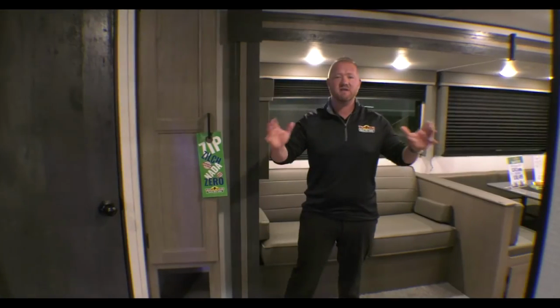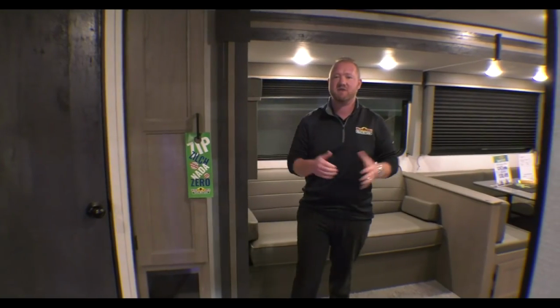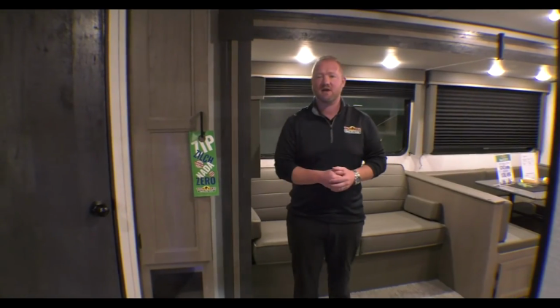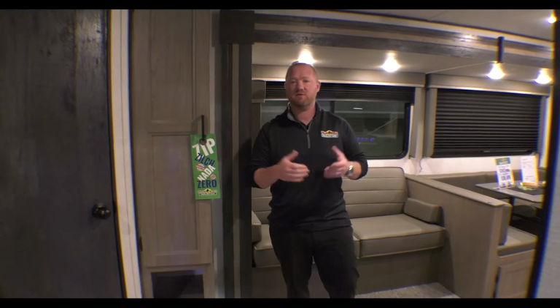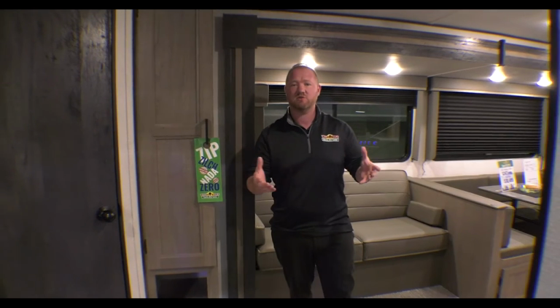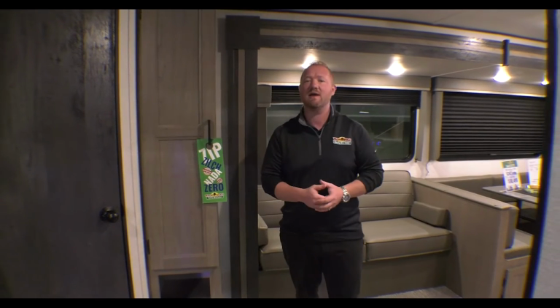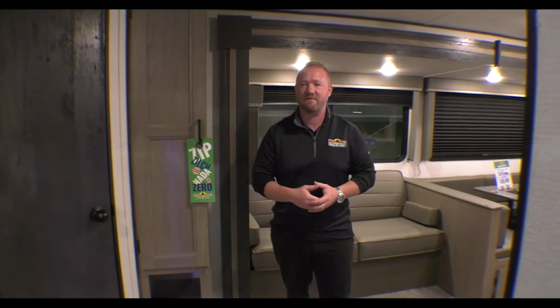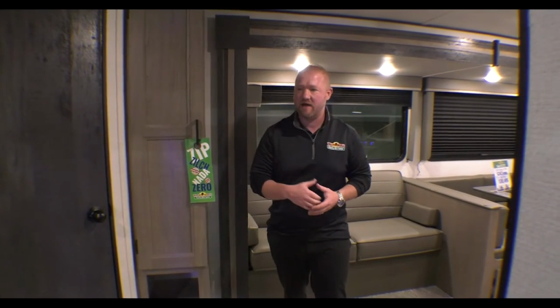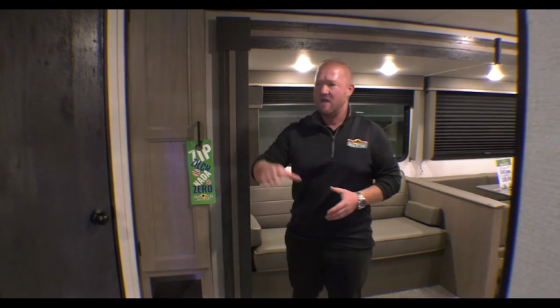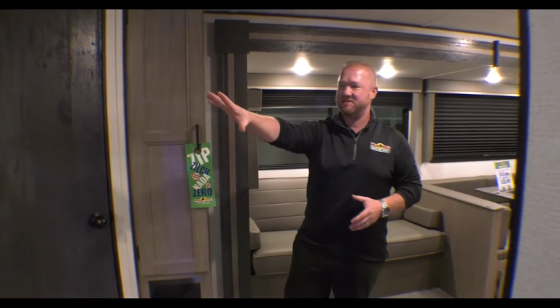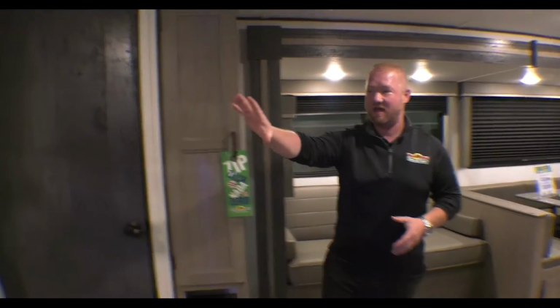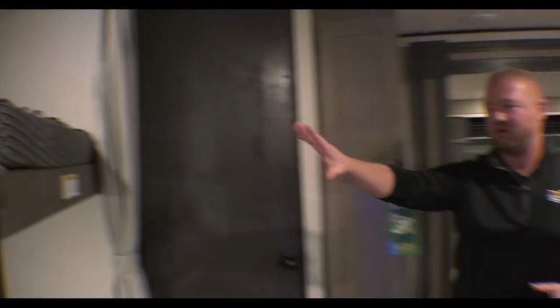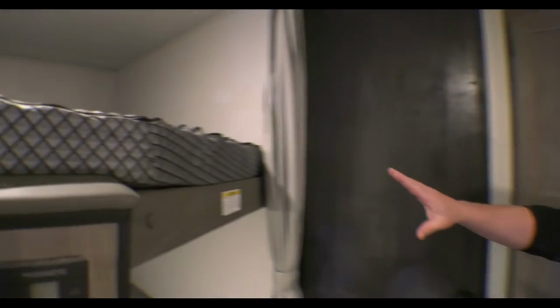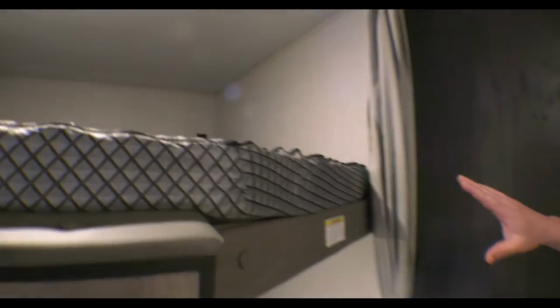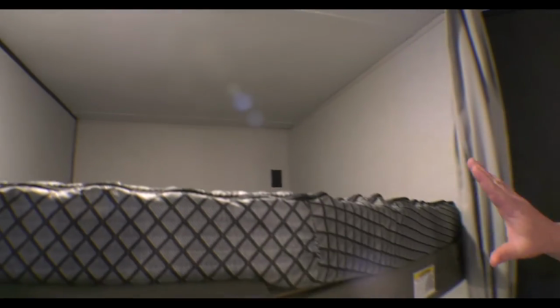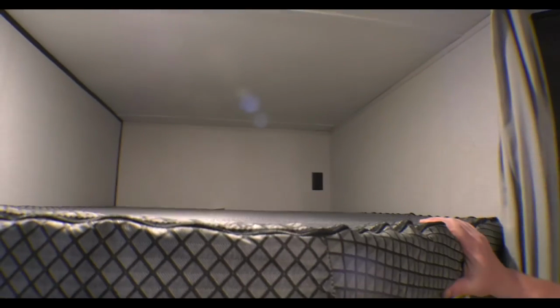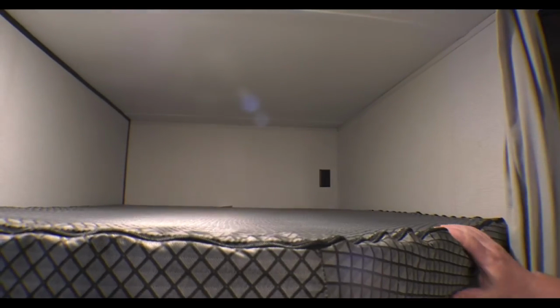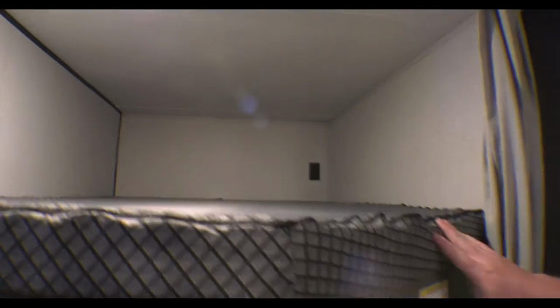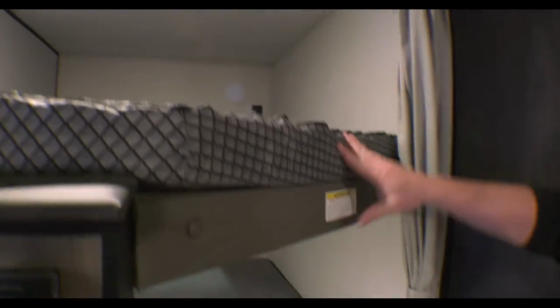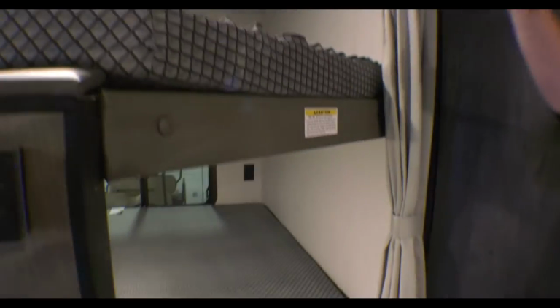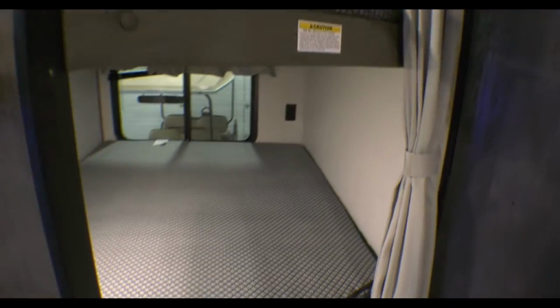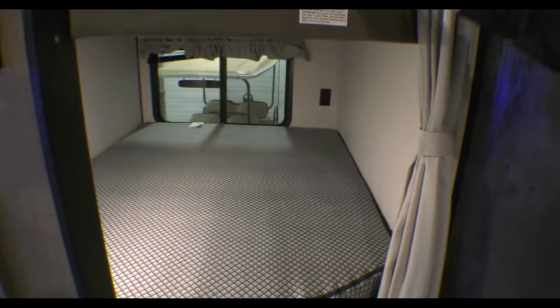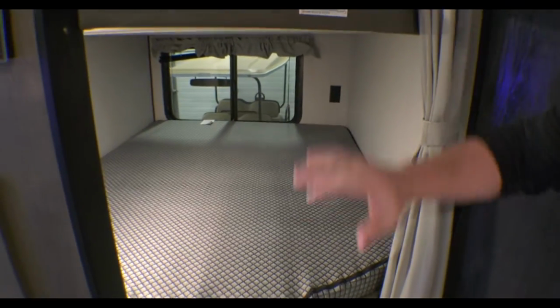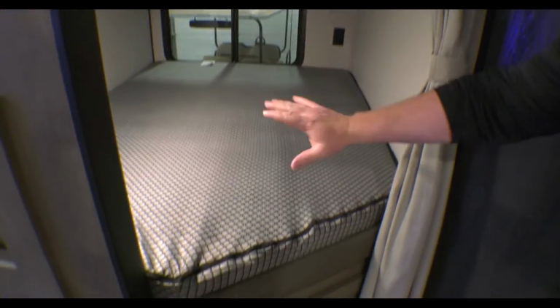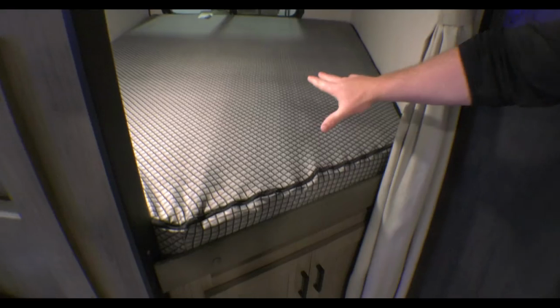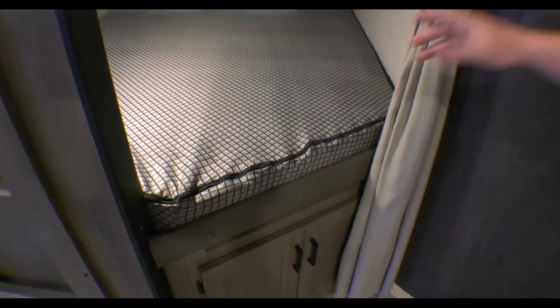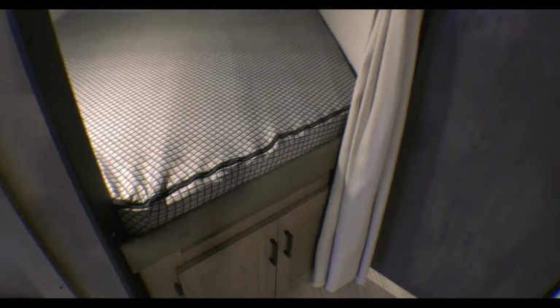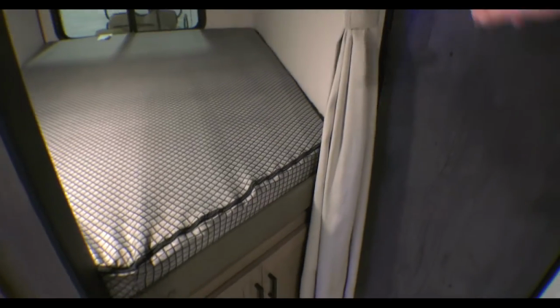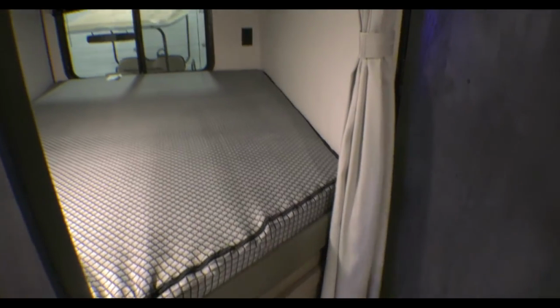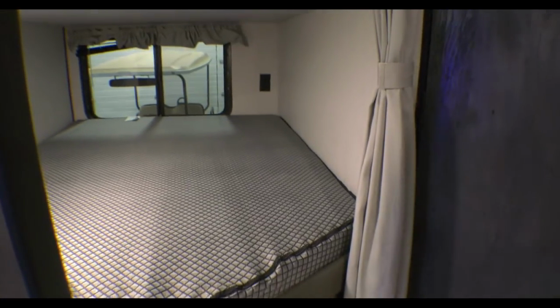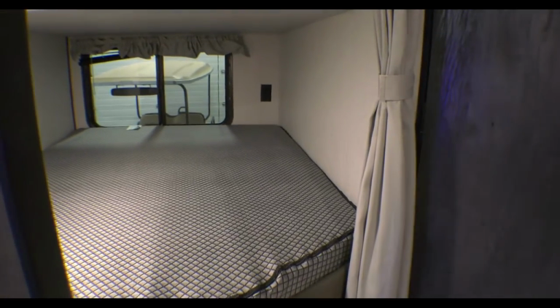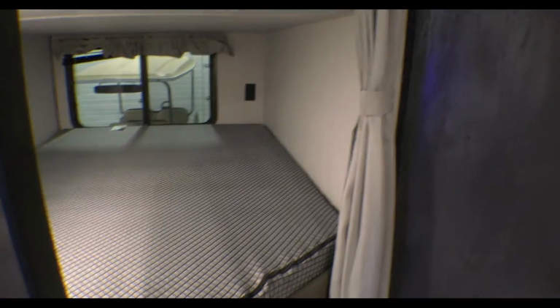We are standing inside of that 29 DFS hideout. As you can see, it's got the big double bunks here. This top one is rated for 300 lbs, so you can put a couple kids up here, a couple kids down here. You've got your windows and lighting there.